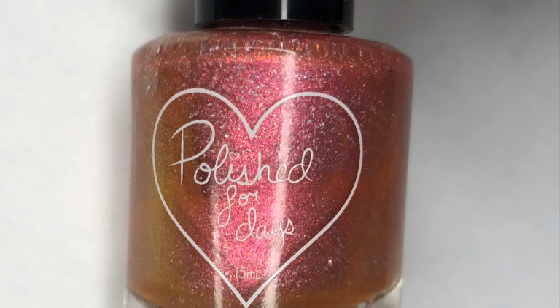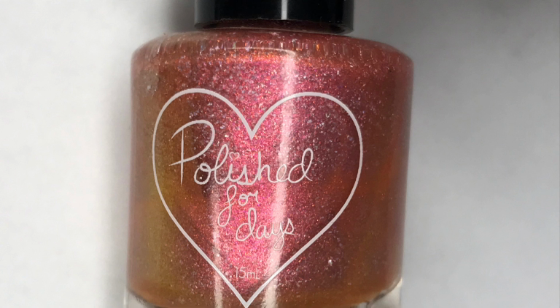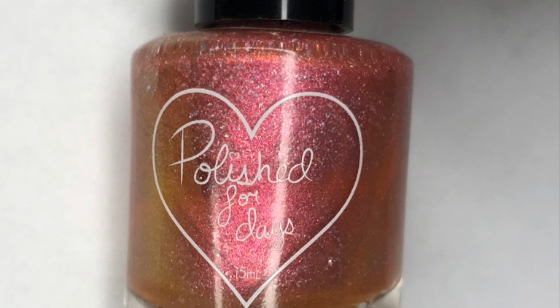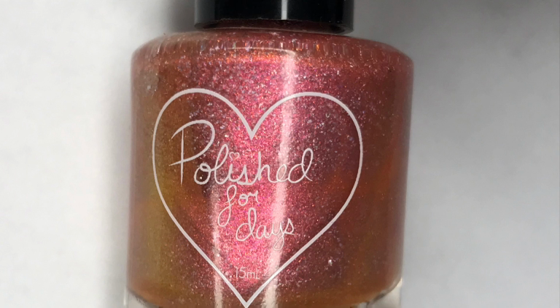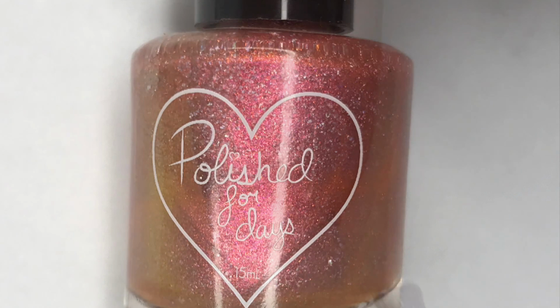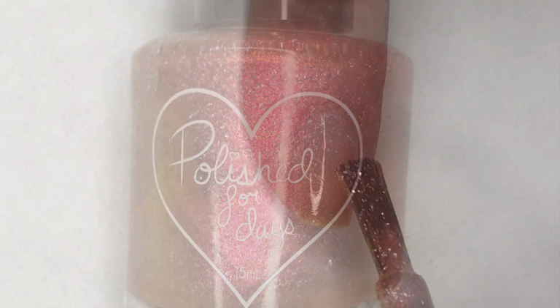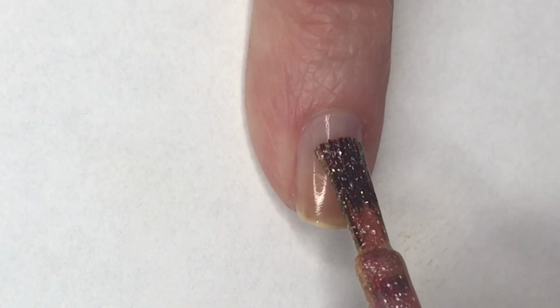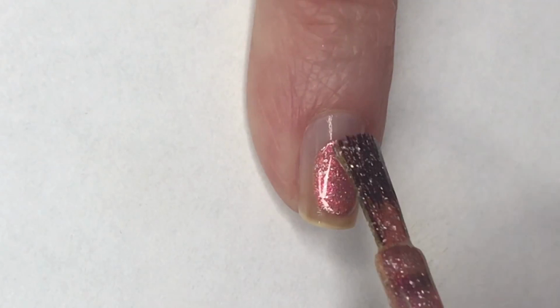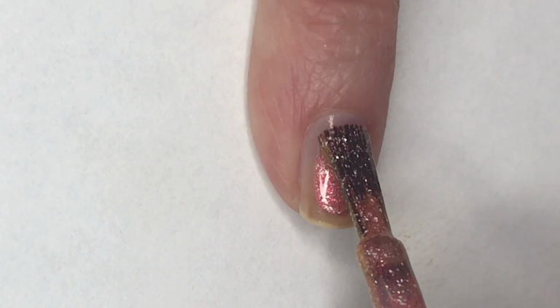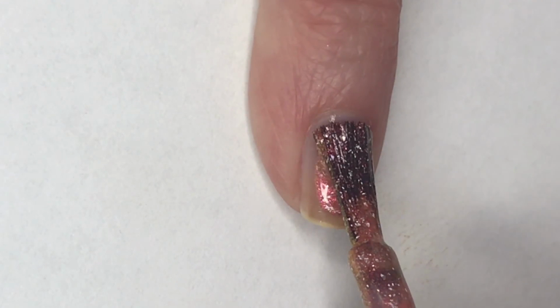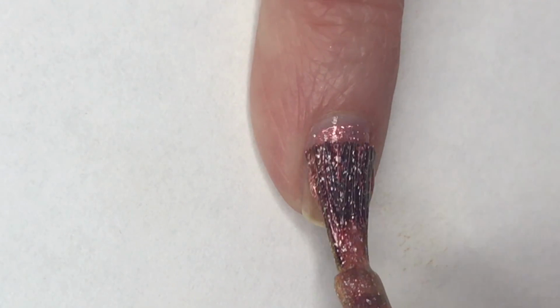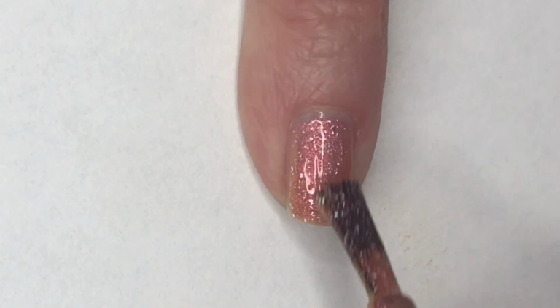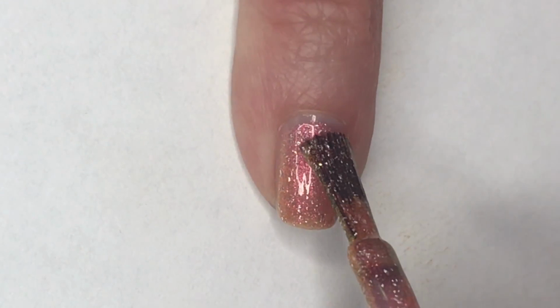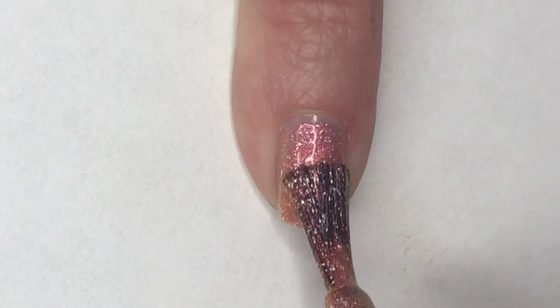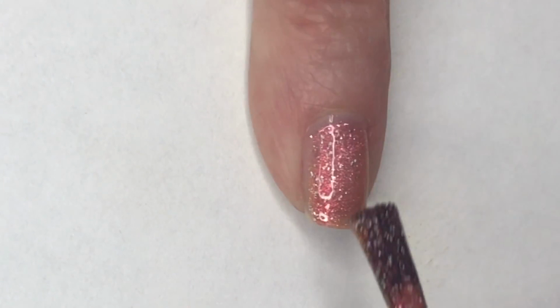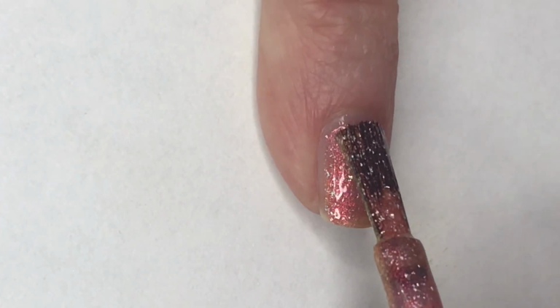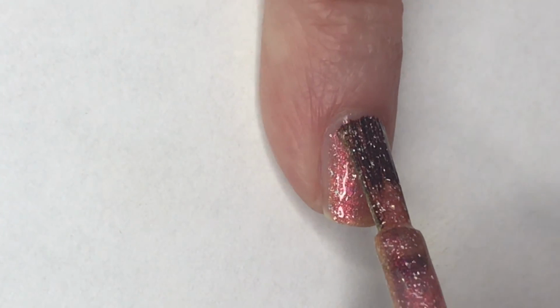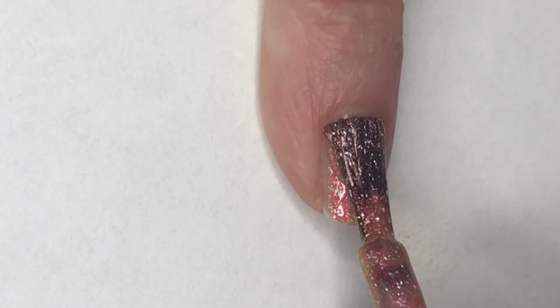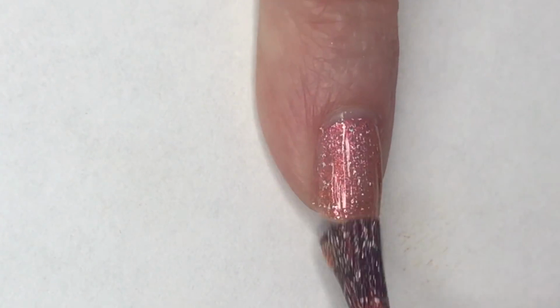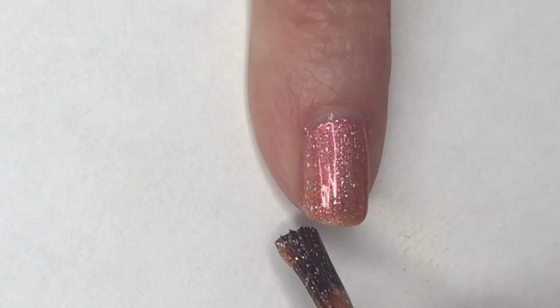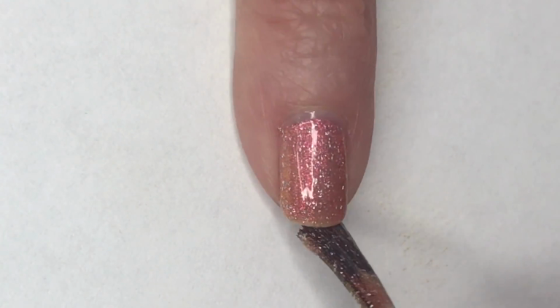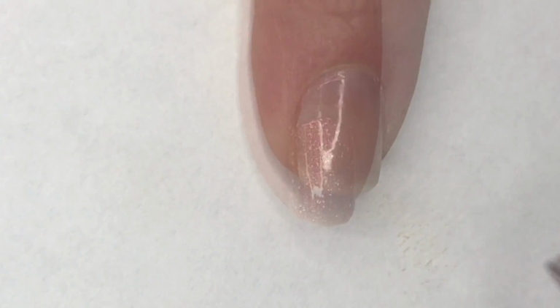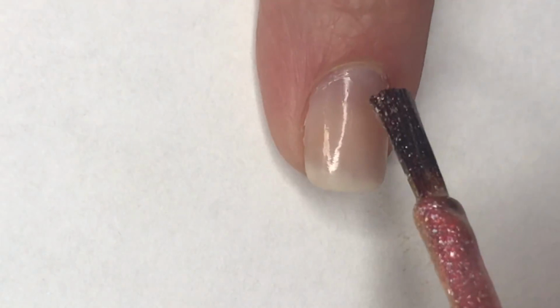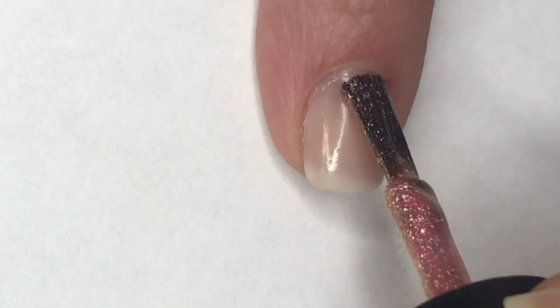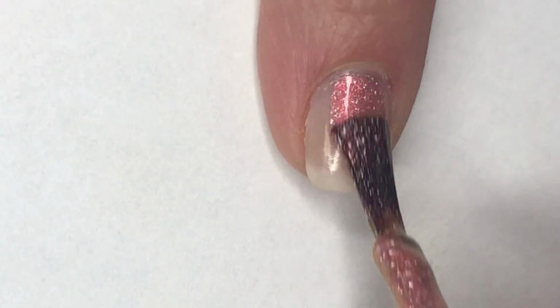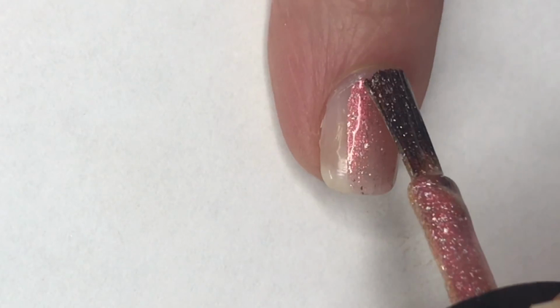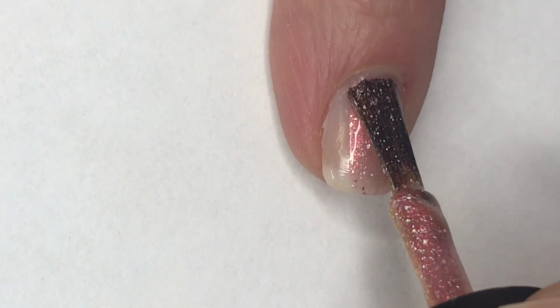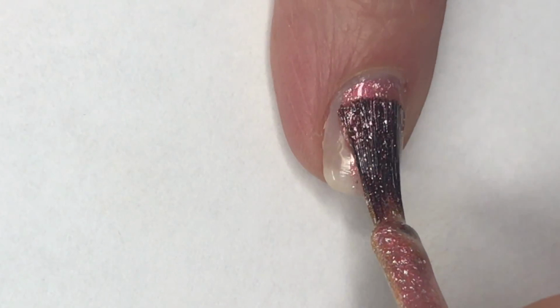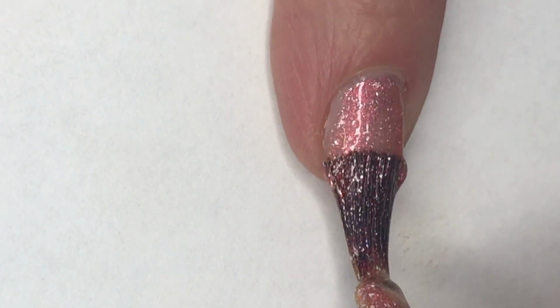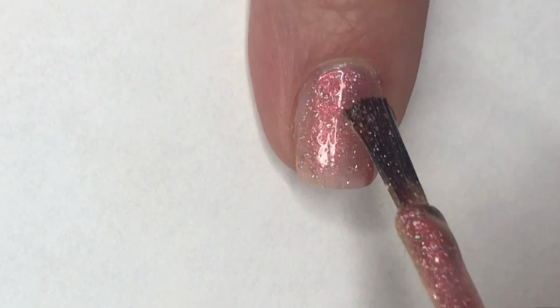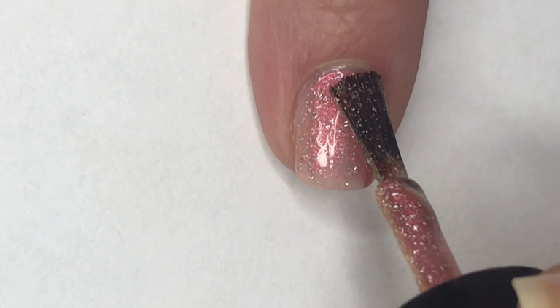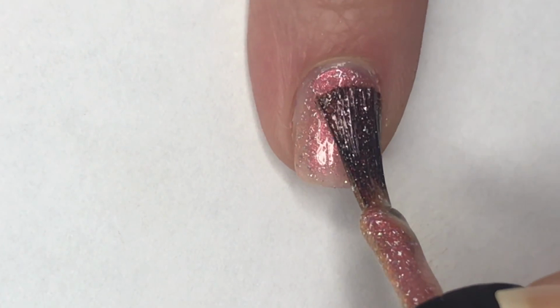I'm going to start today's mani by painting my pinky and index finger in Harbor Beach. Two coats of this will provide complete and full coverage, and a lot of that shimmer and sparkle is going to show up beautifully.